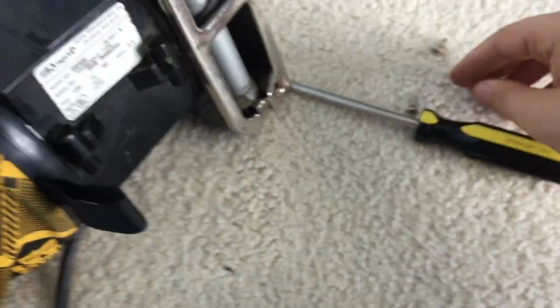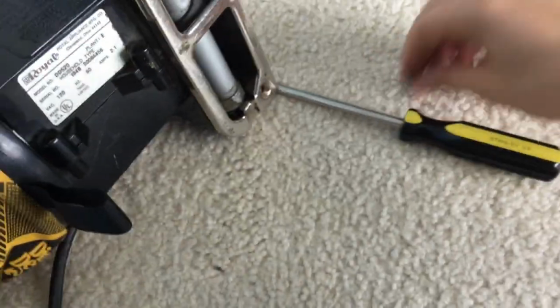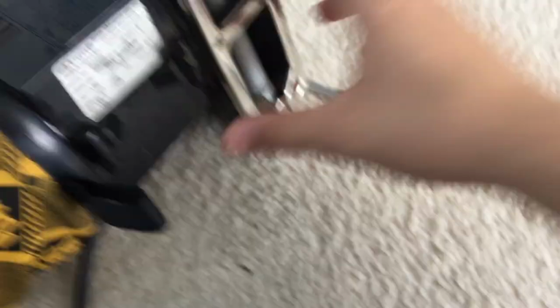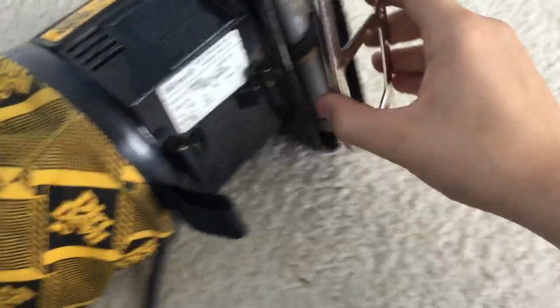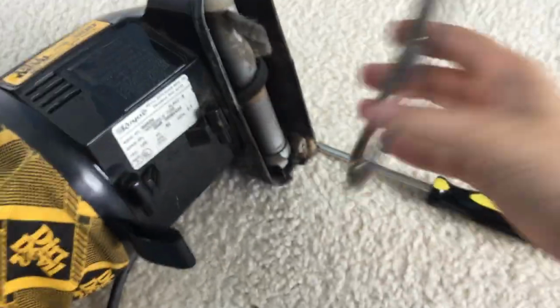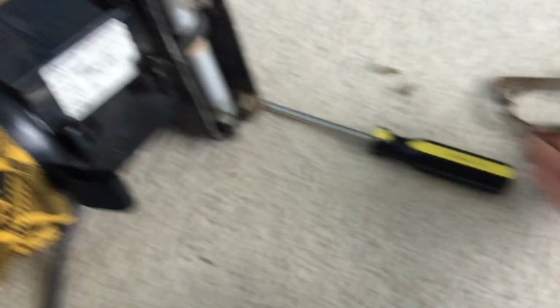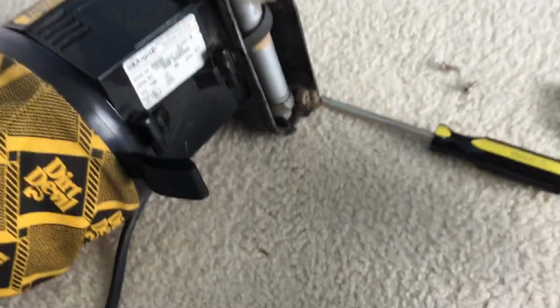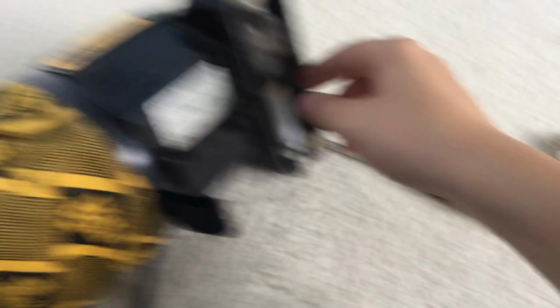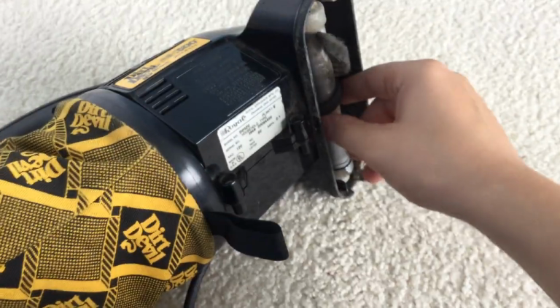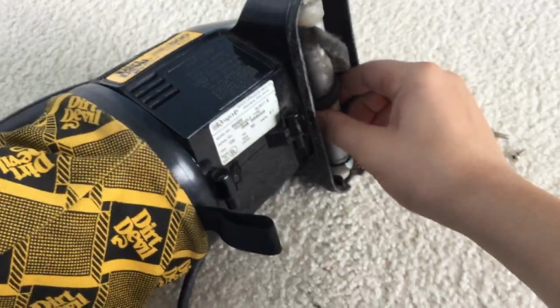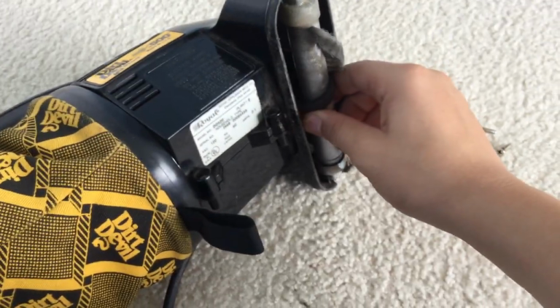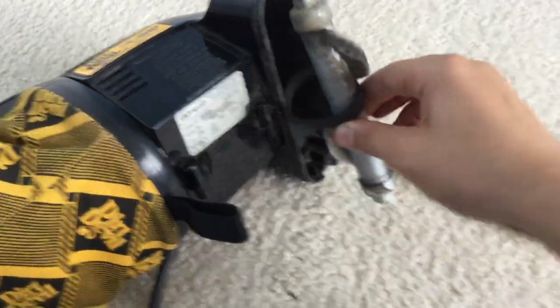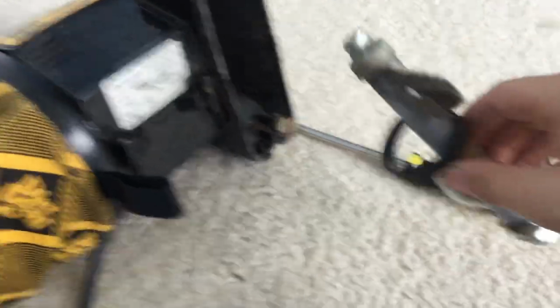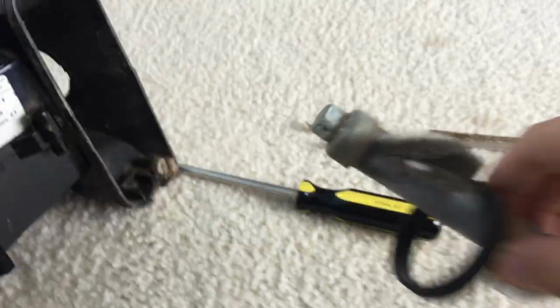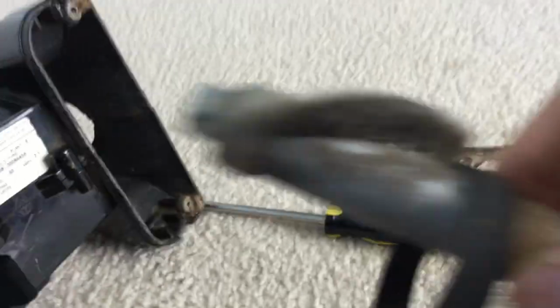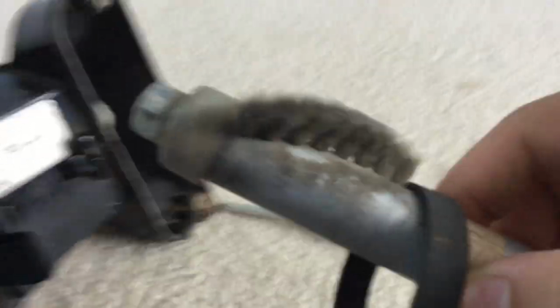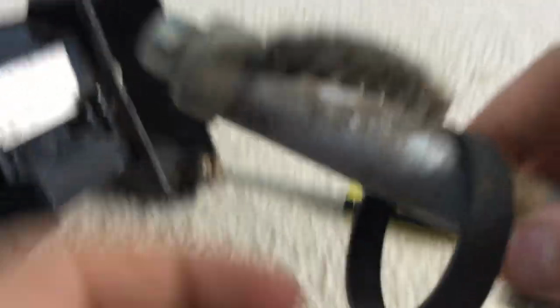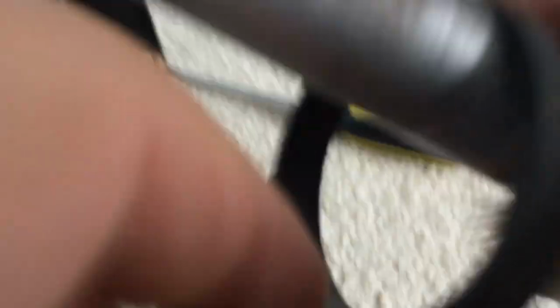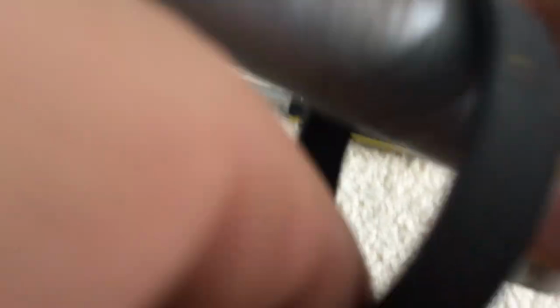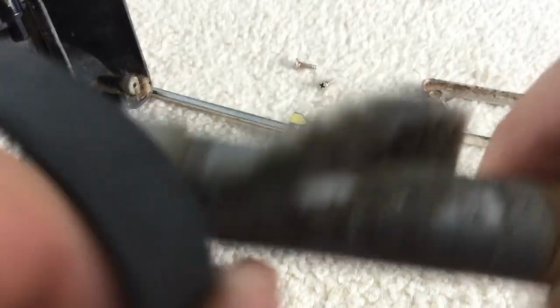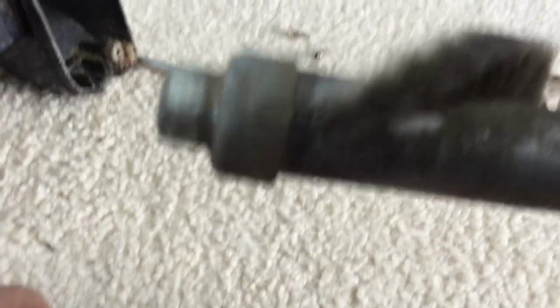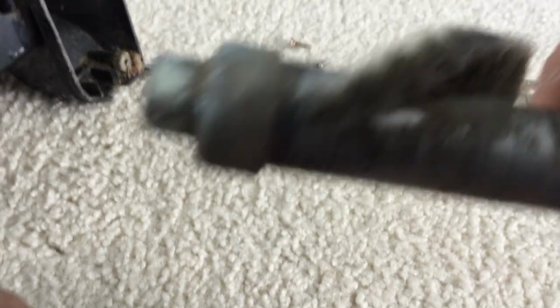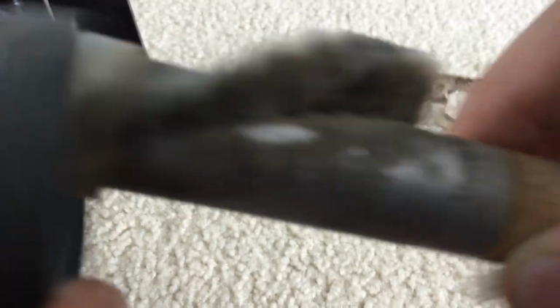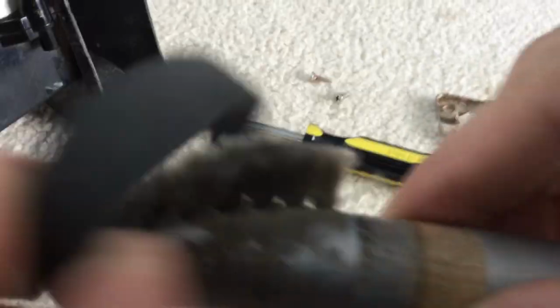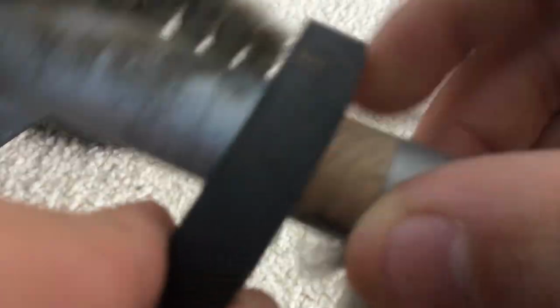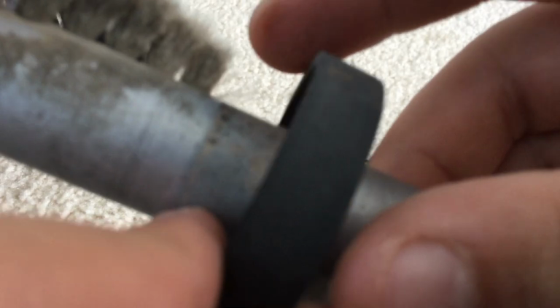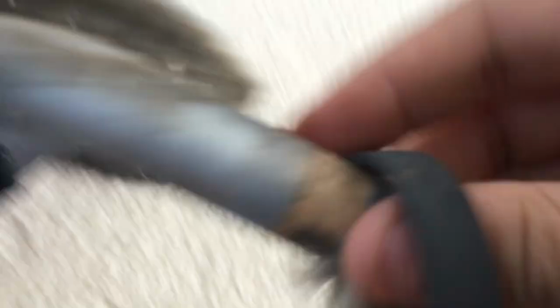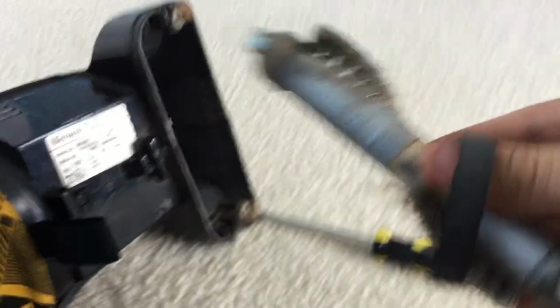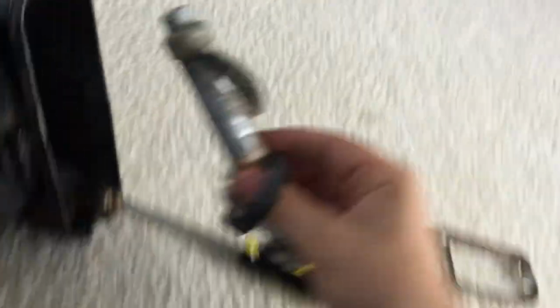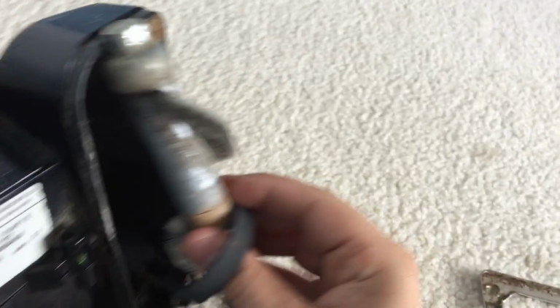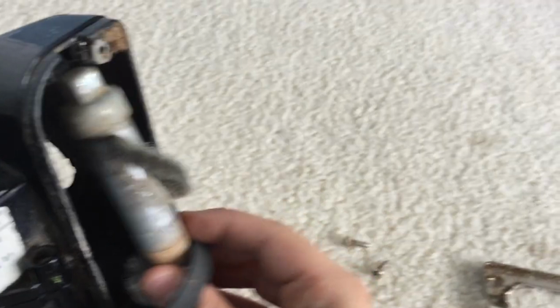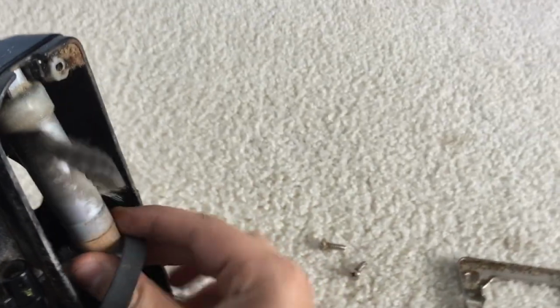All right, take the bottom plate off, now you take the brush roll, now you take off the belt, and we put the new belt back on. Now we put it back on.